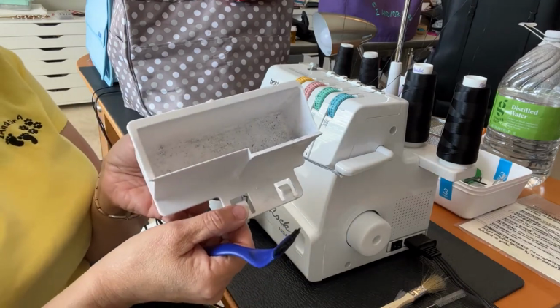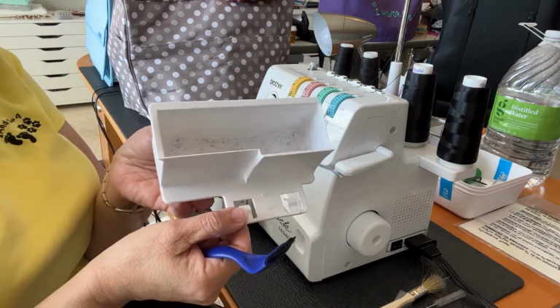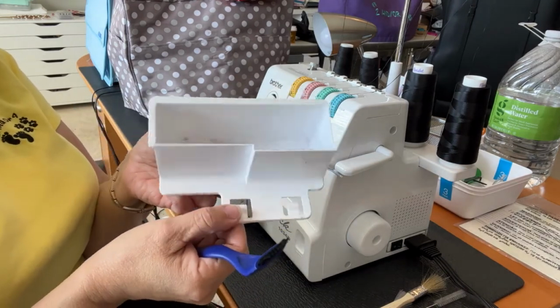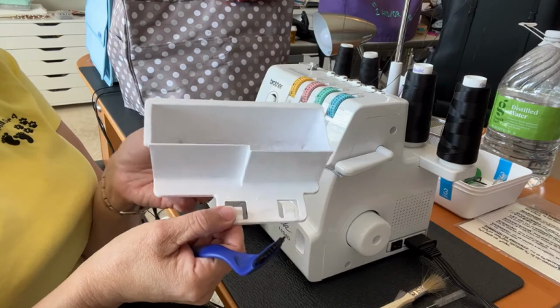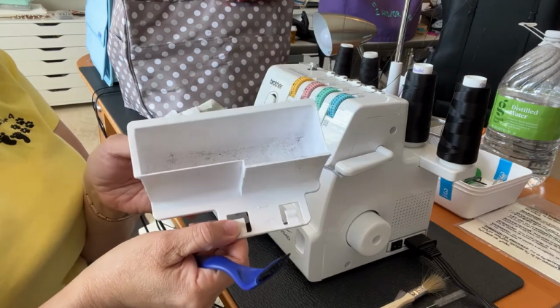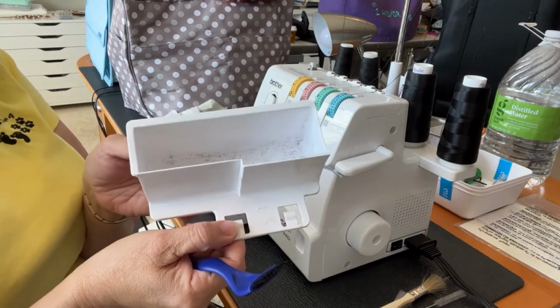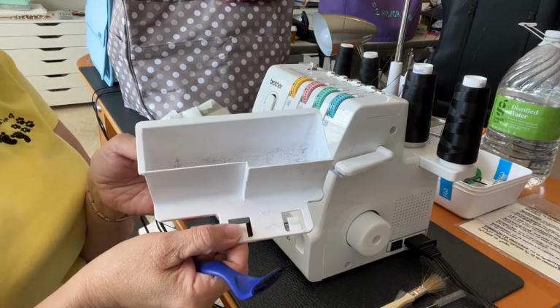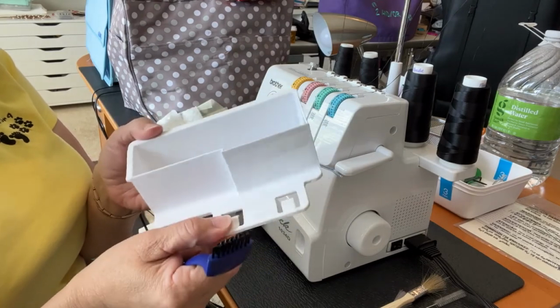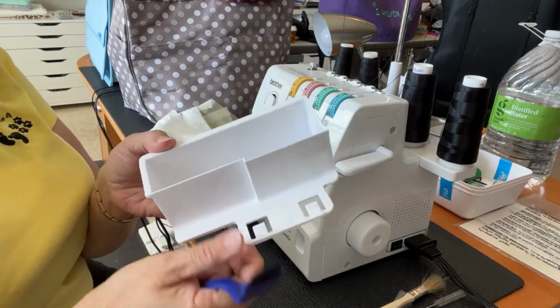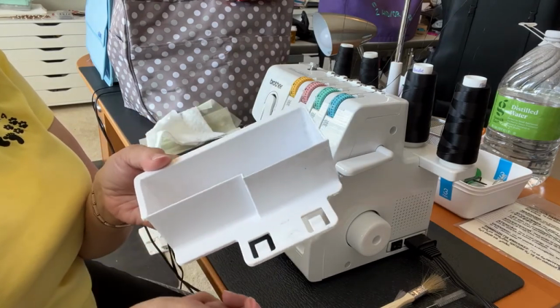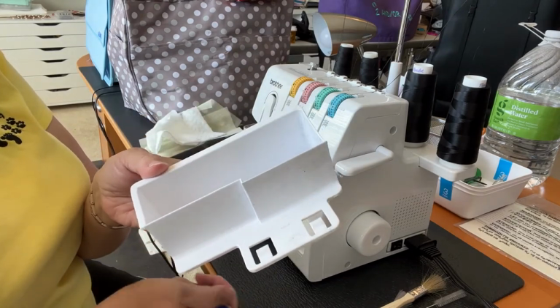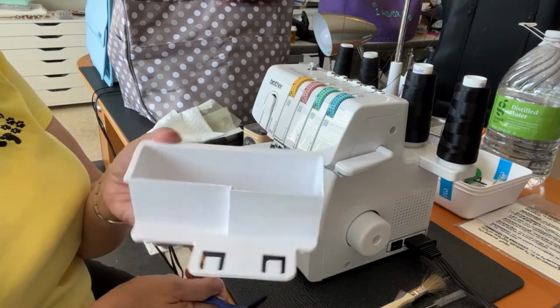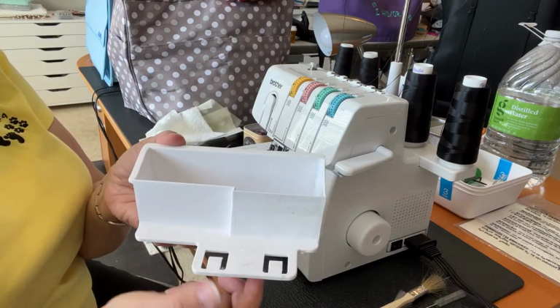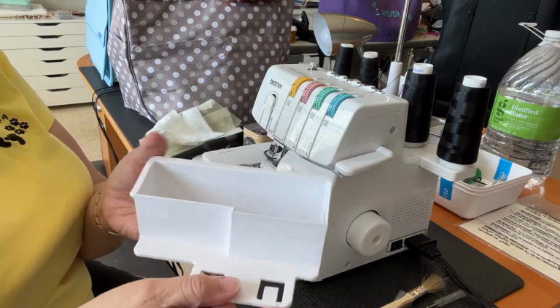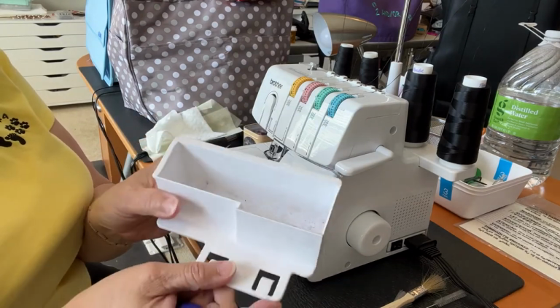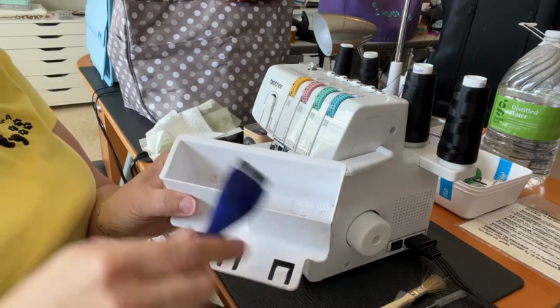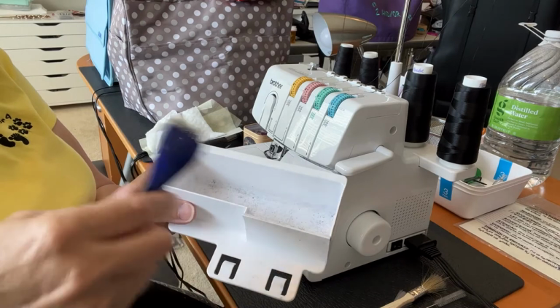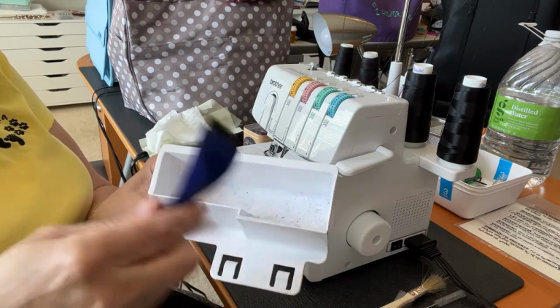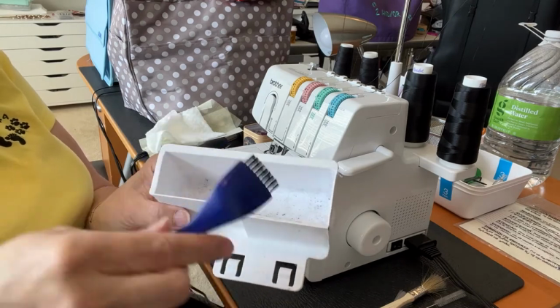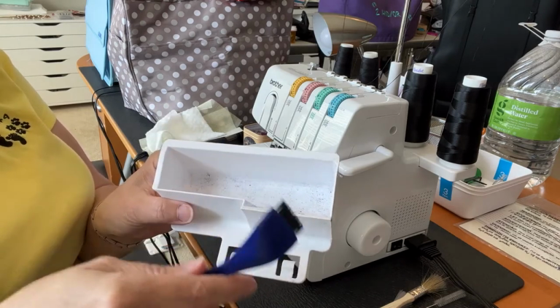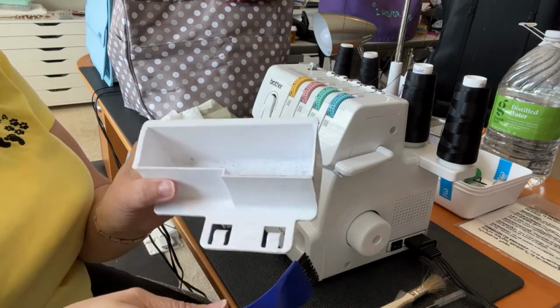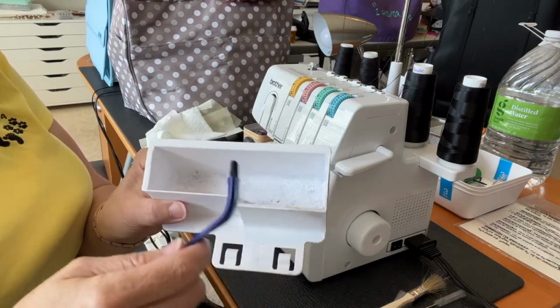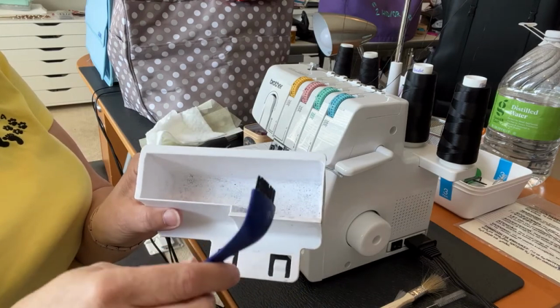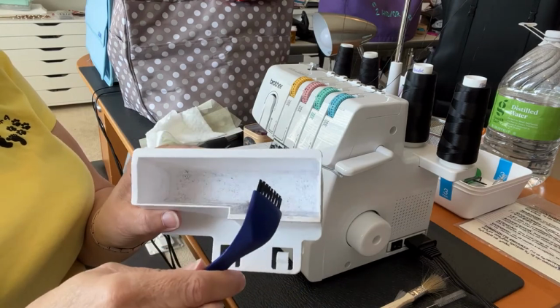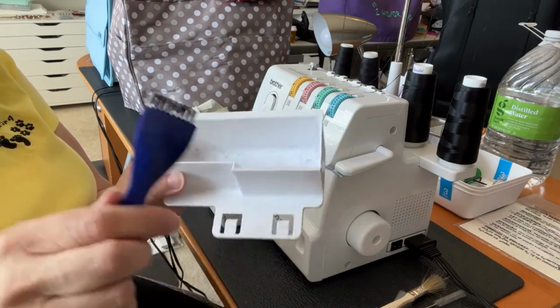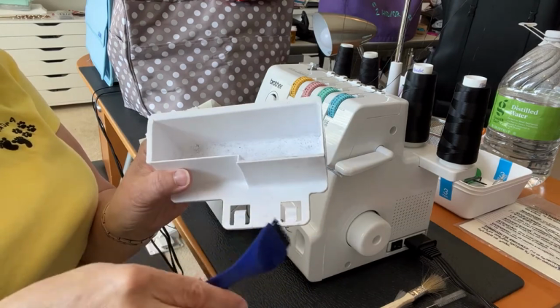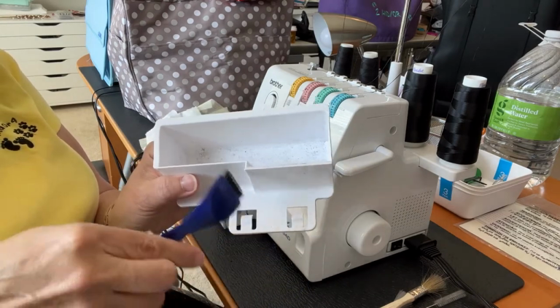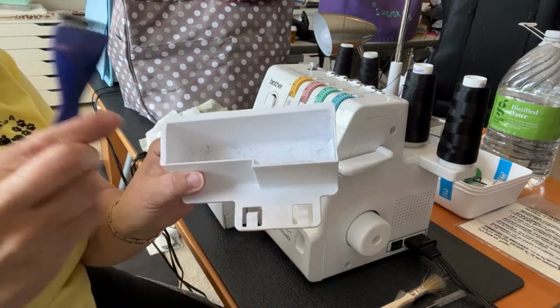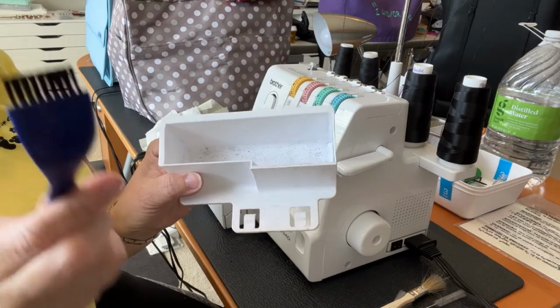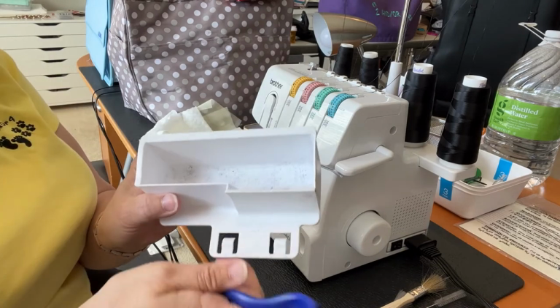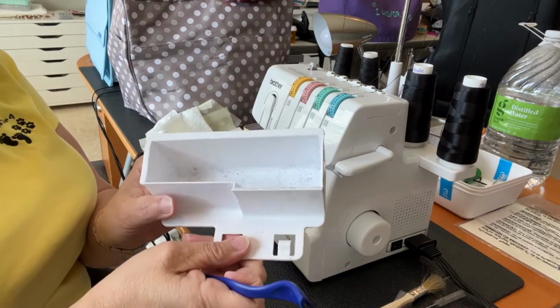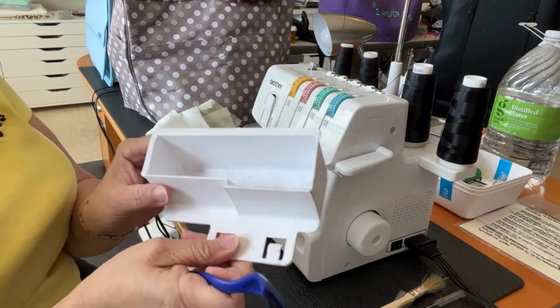I've taken off the little tray, which is for when the cuttings come off of your serger. I'm not going to bother trying to clean all of this out — what I'm going to do is take it to my sink, wash it out, and then dry it.